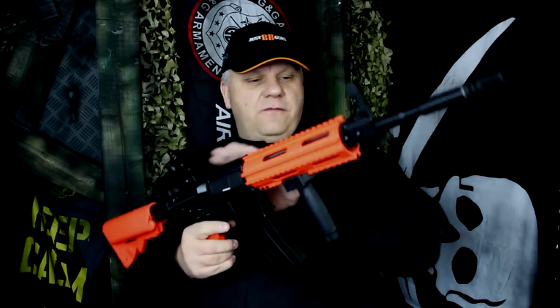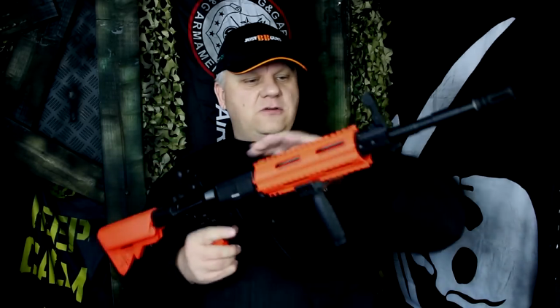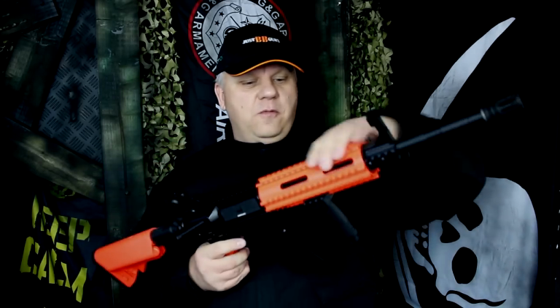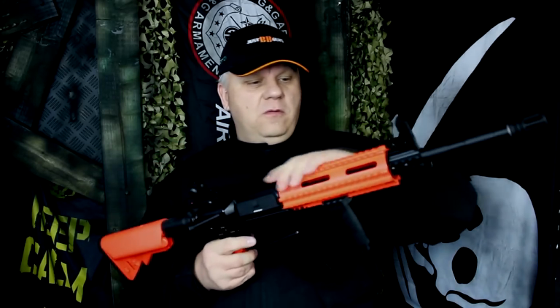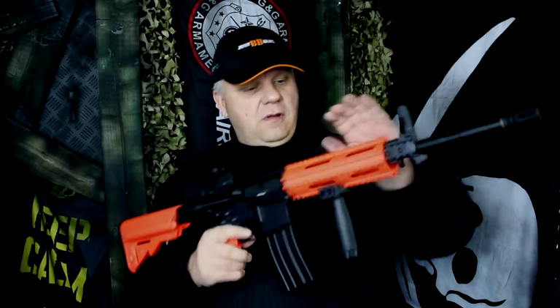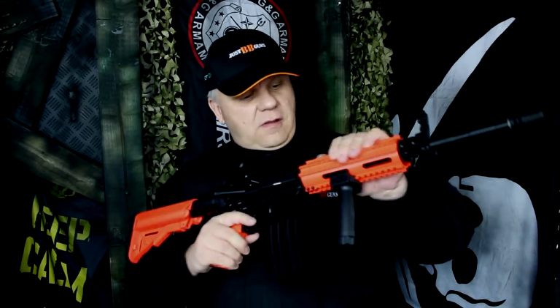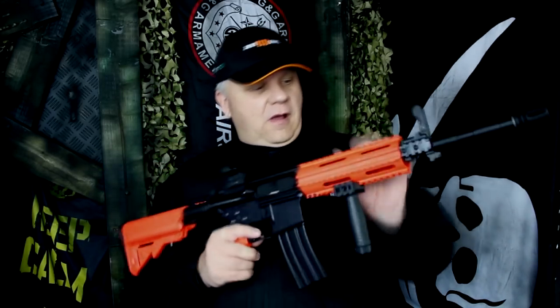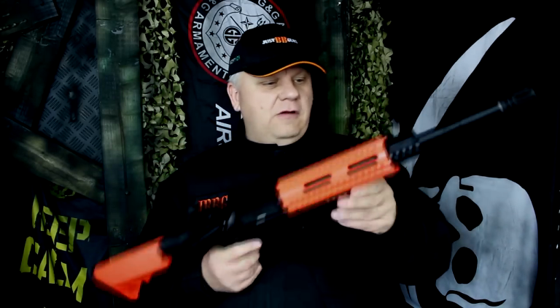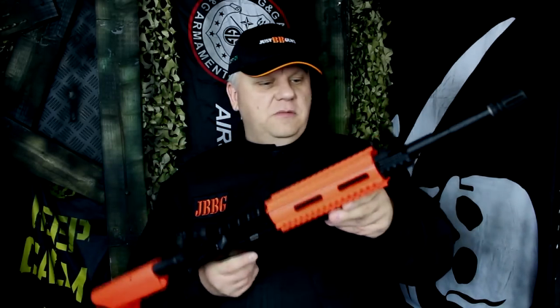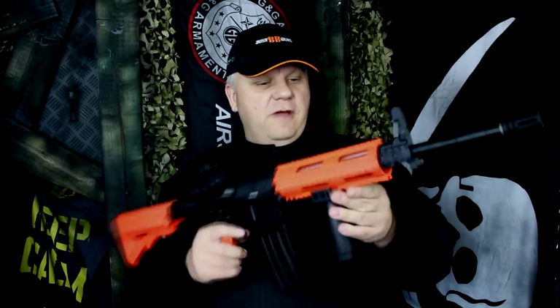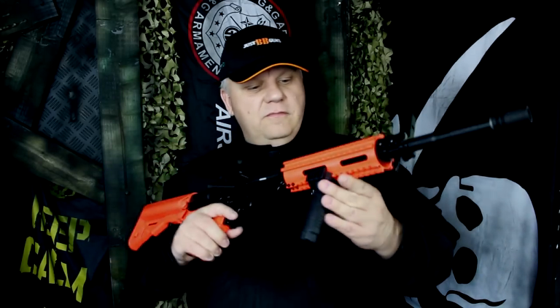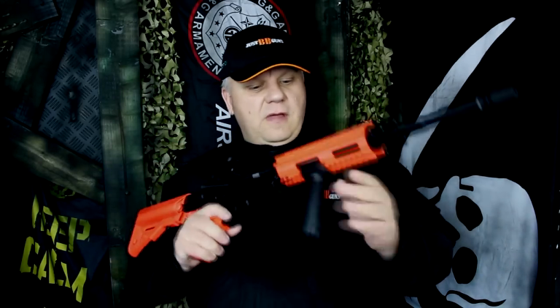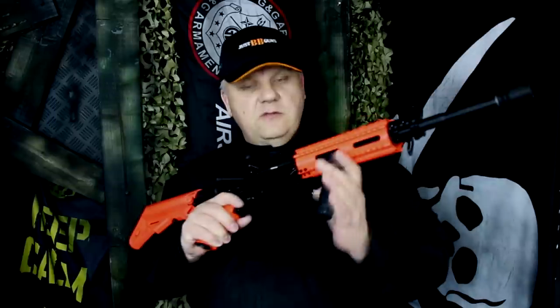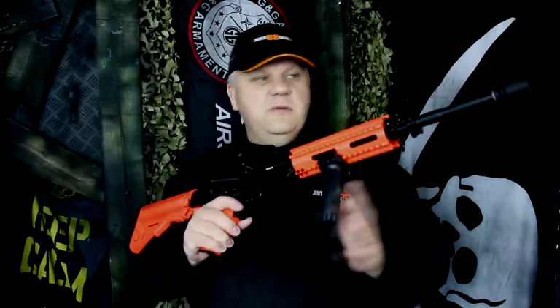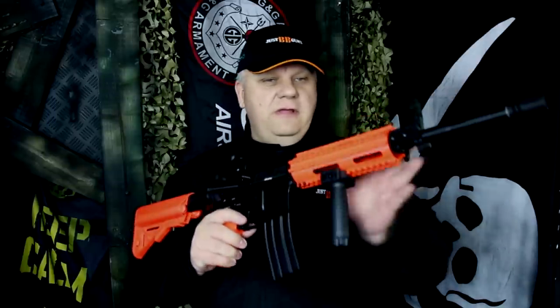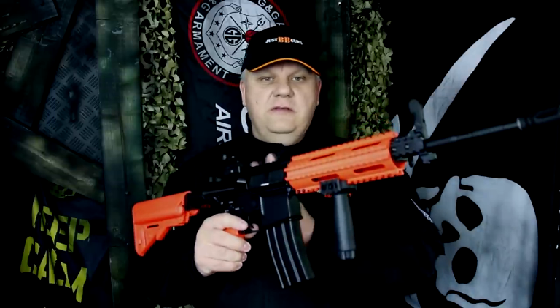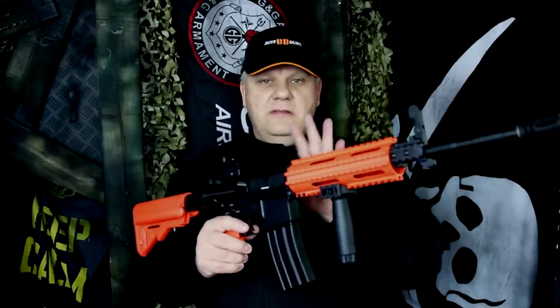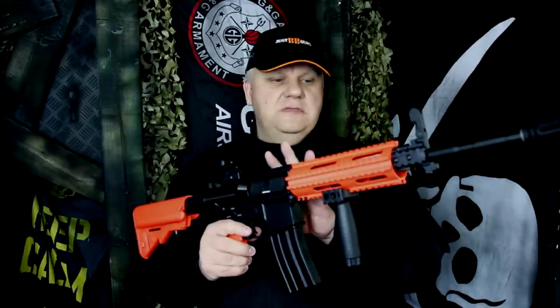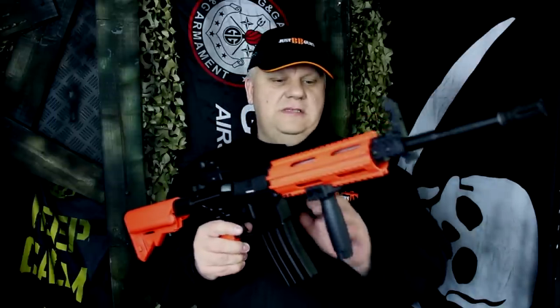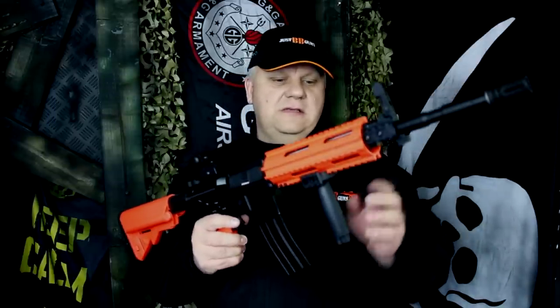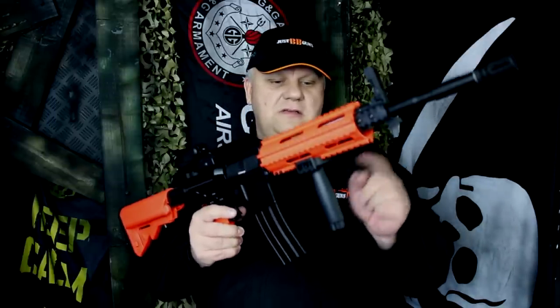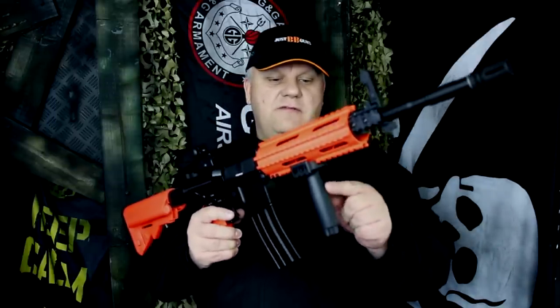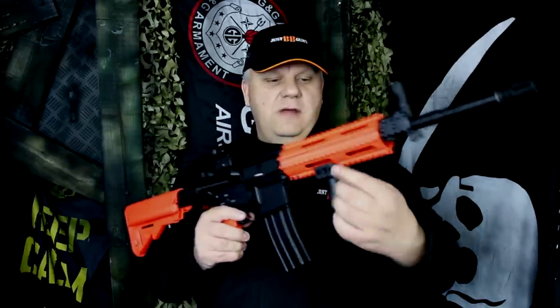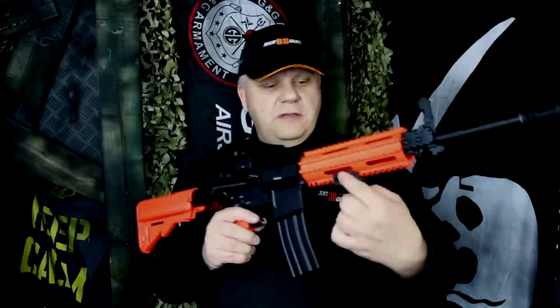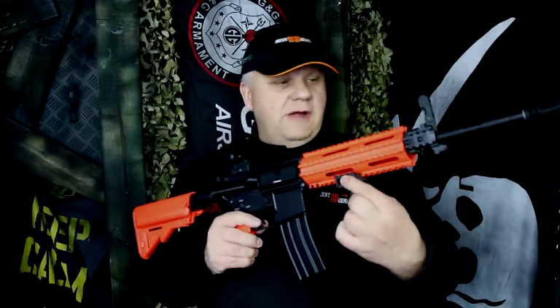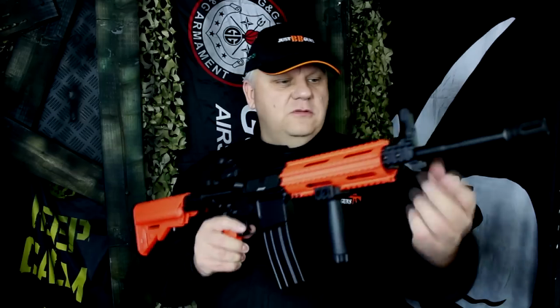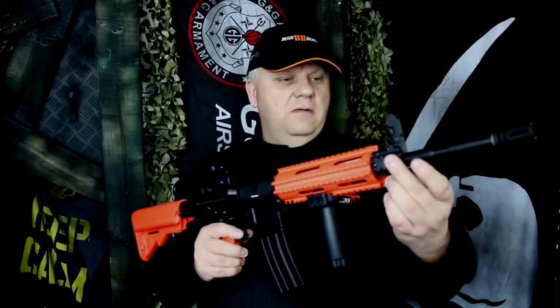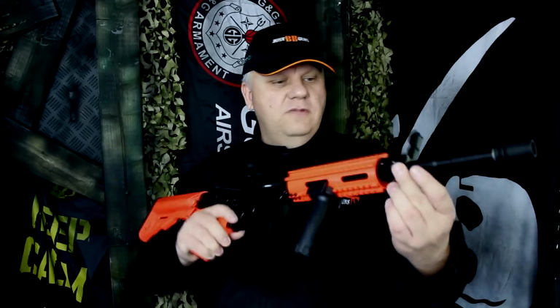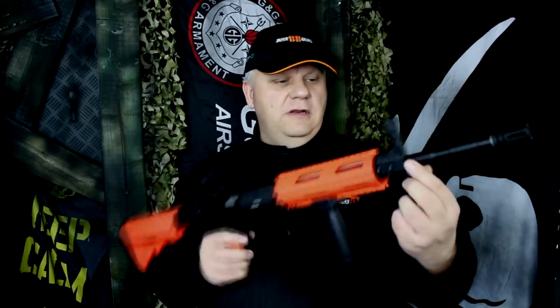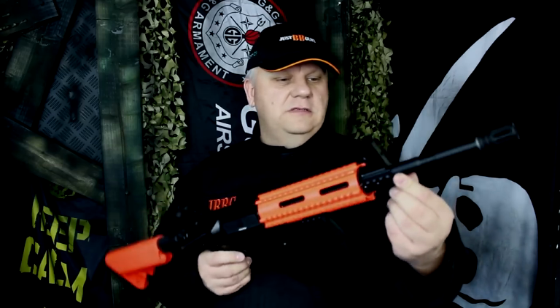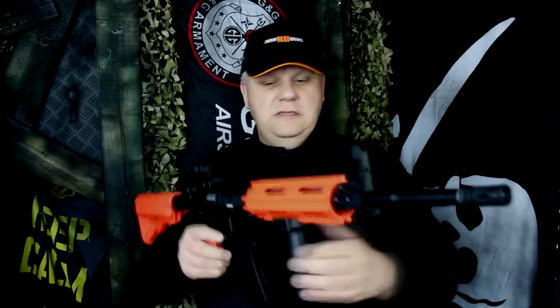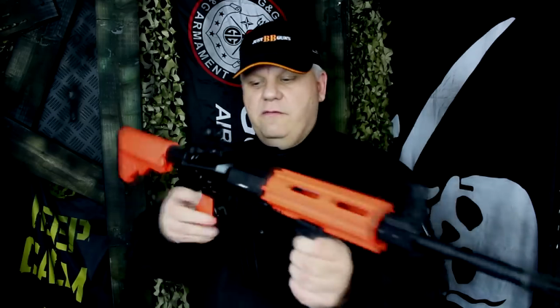Full metal, full metal rail system at the front. This all comes with it. Everything you see on the gun comes in the set, so you have the front grip that's got rails on as well. Really really nice detail everywhere.